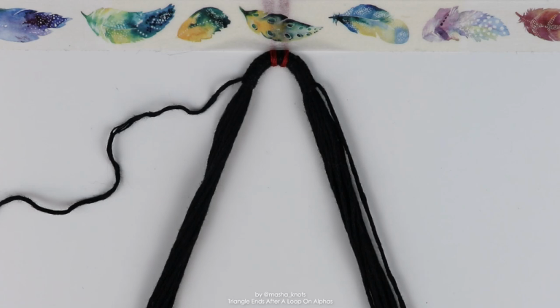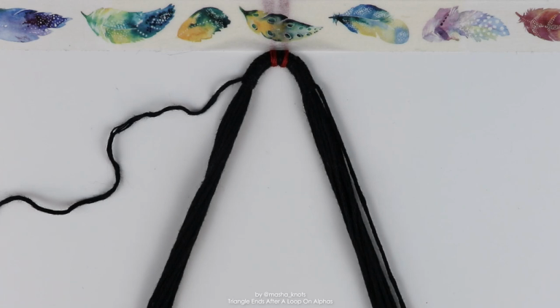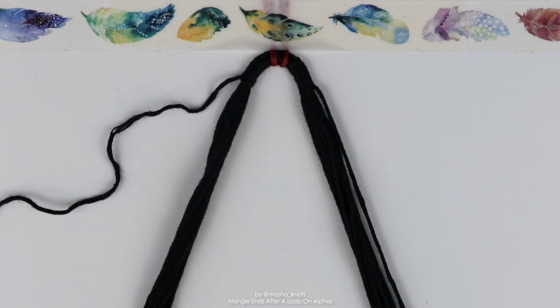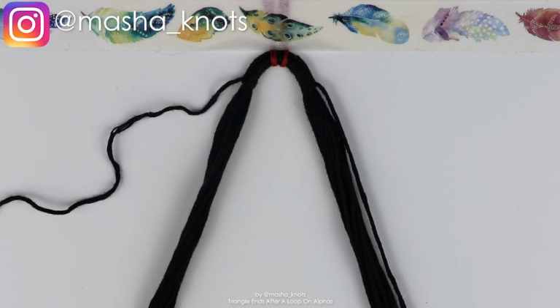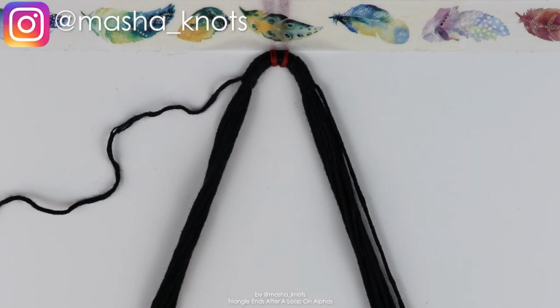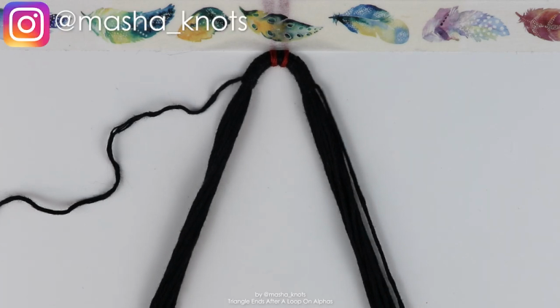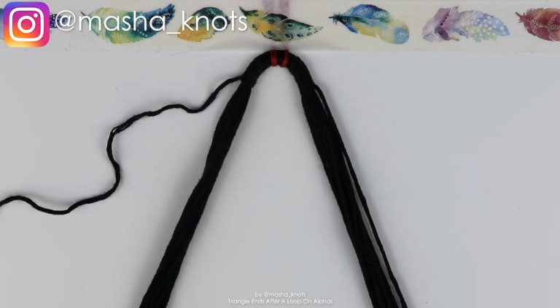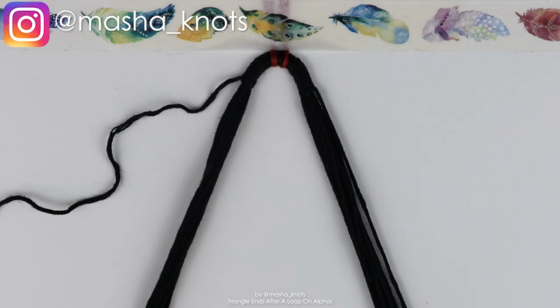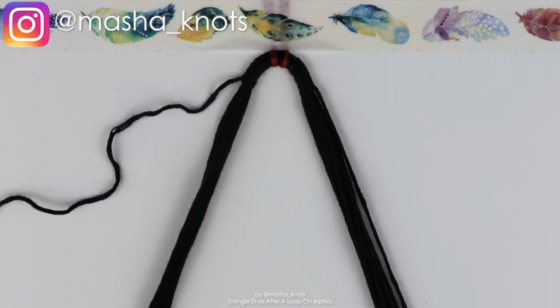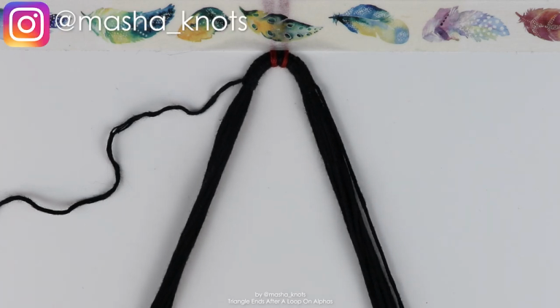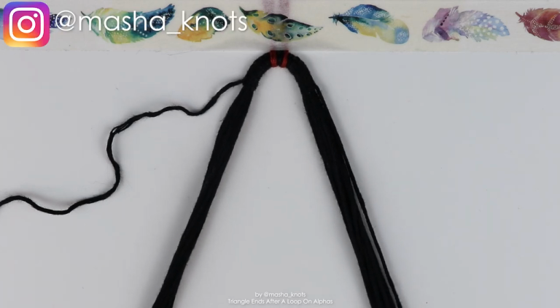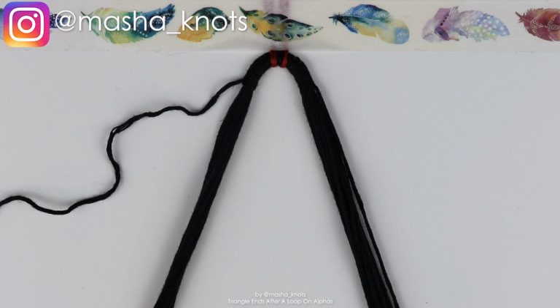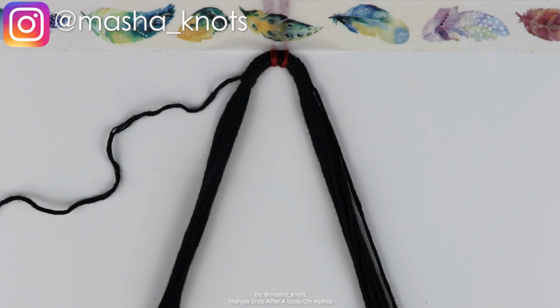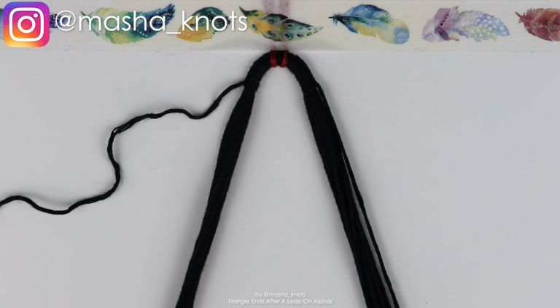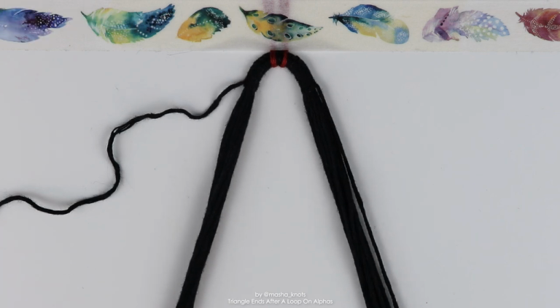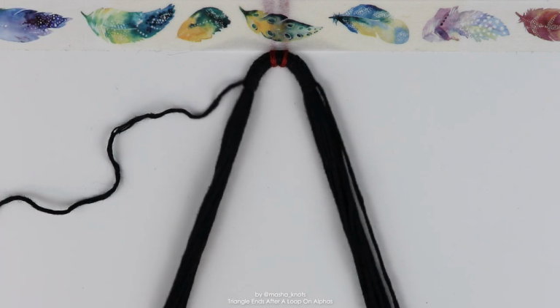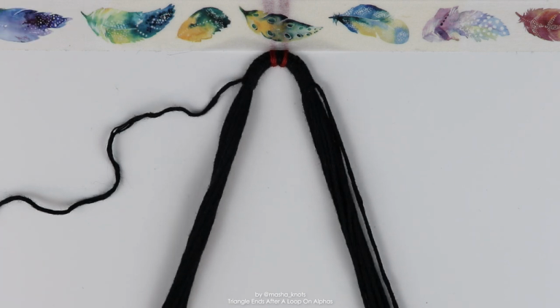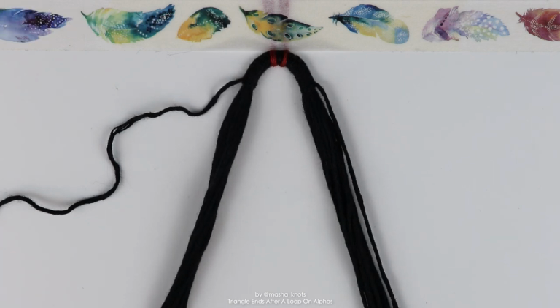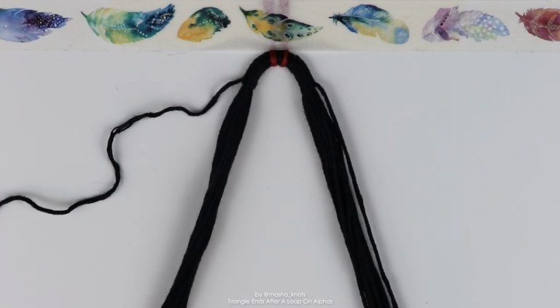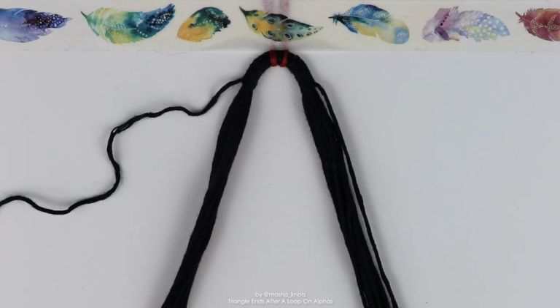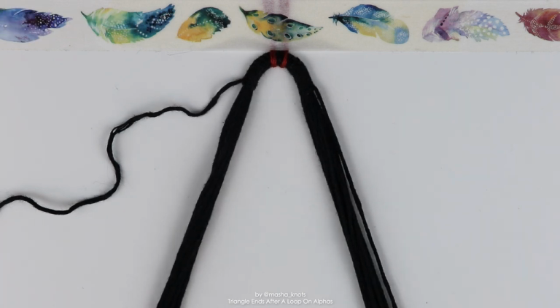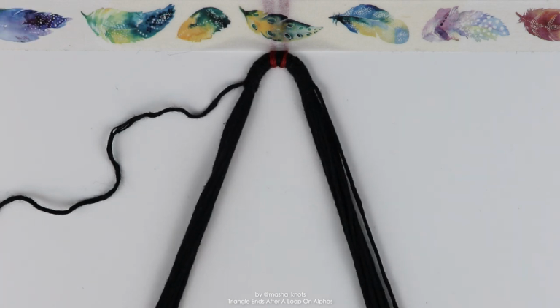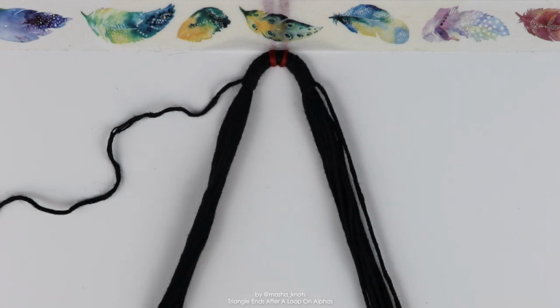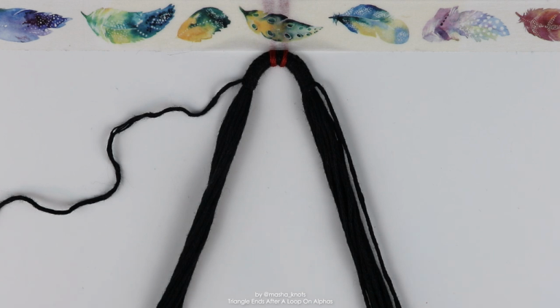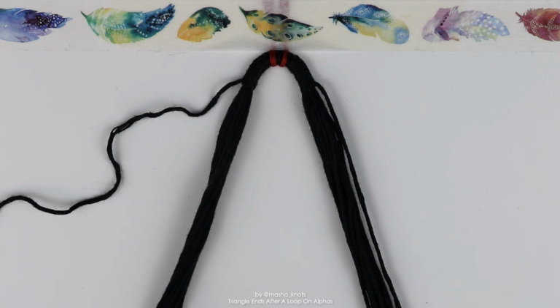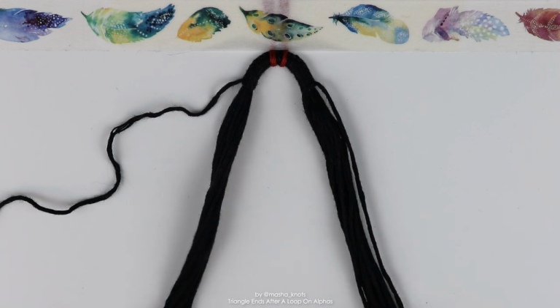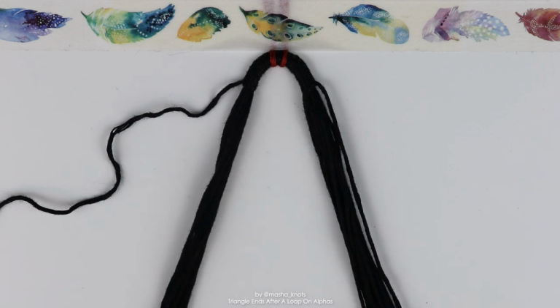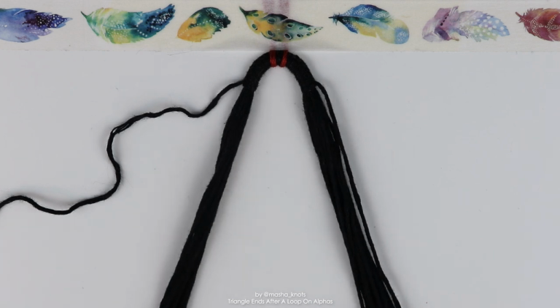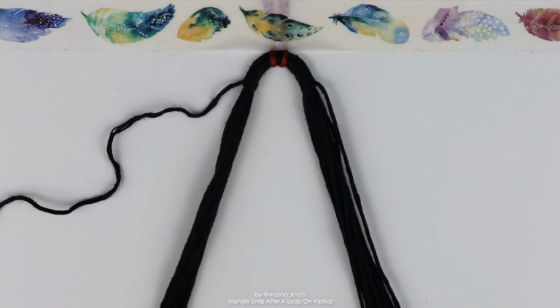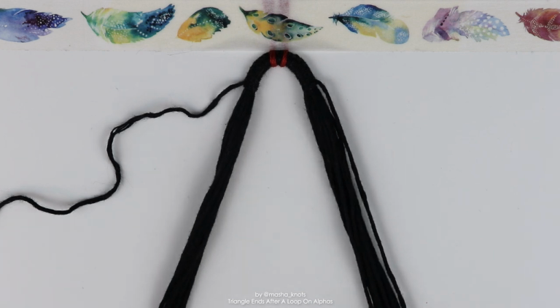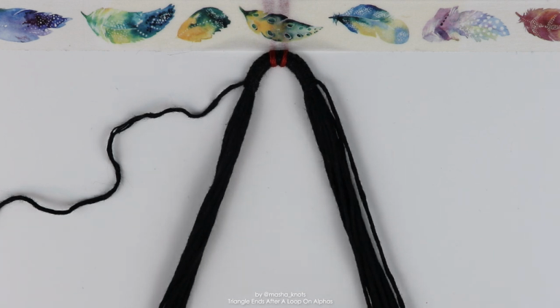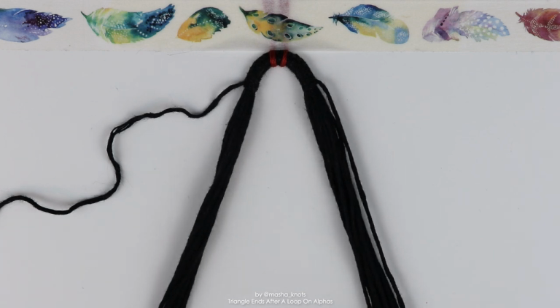I've done a tutorial in the past about how to make triangle ends on alphas. We're essentially going to be doing the same thing here, except when there's two of them and you're making them after a loop, it's a little bit different. I'm going to be explaining the process at the top and also the process at the bottom before you want to finish with triangle ends.